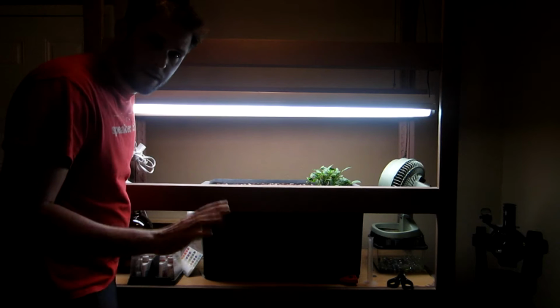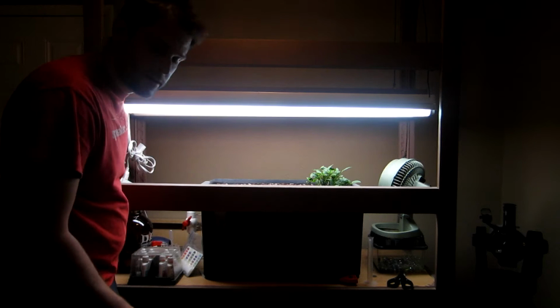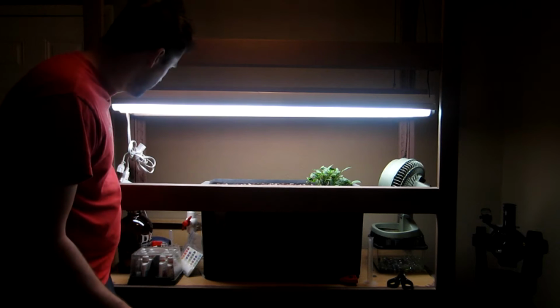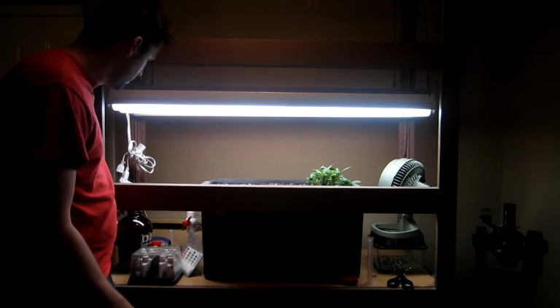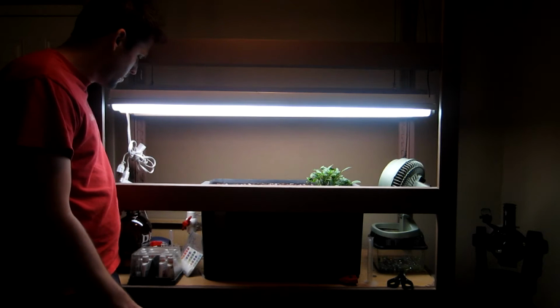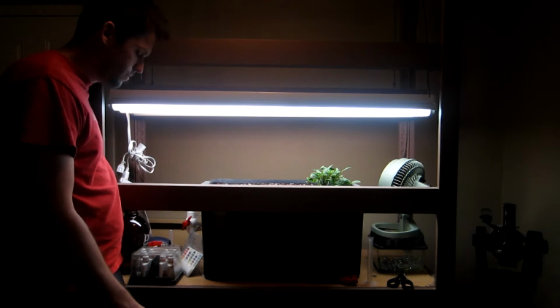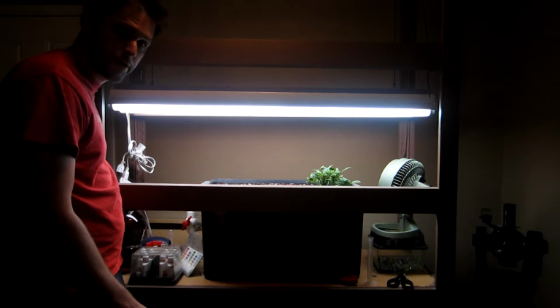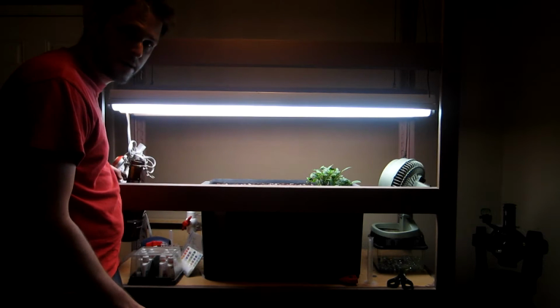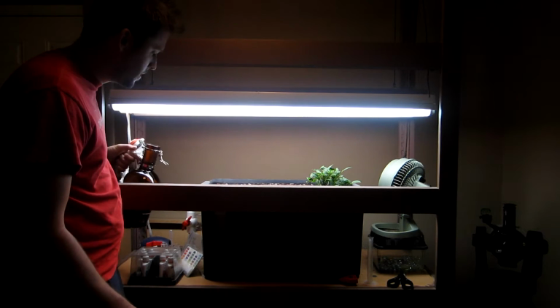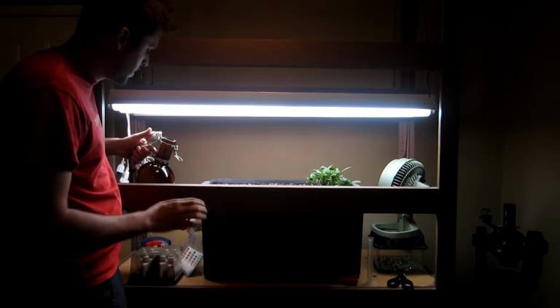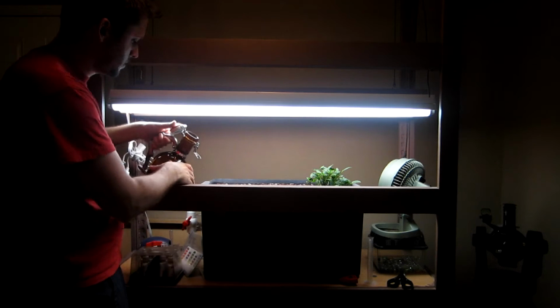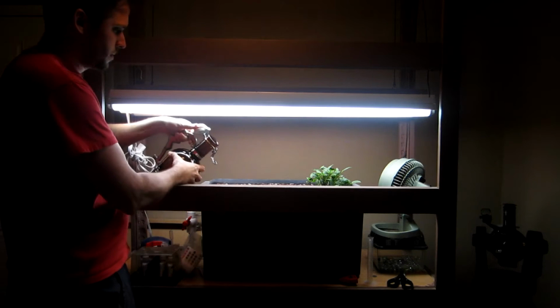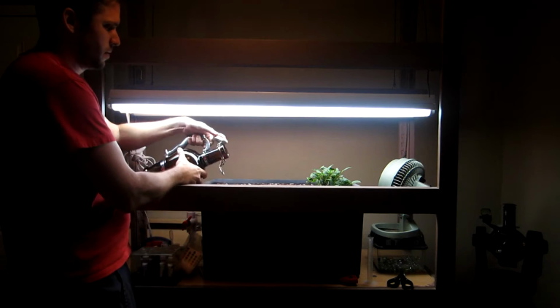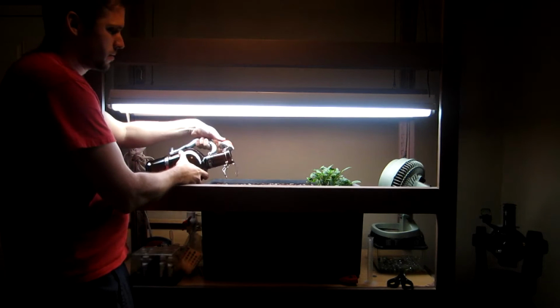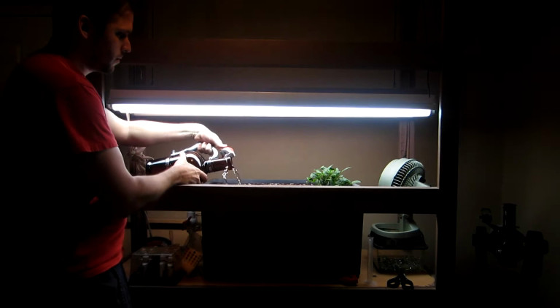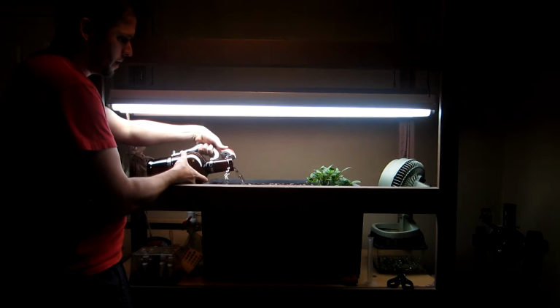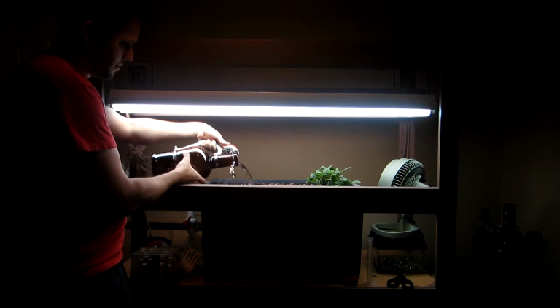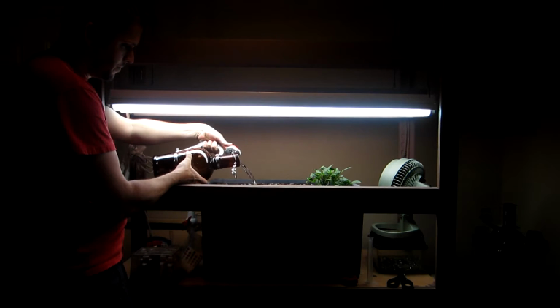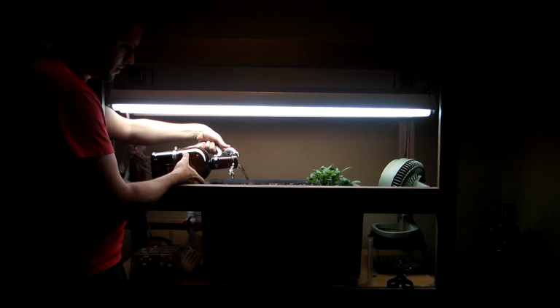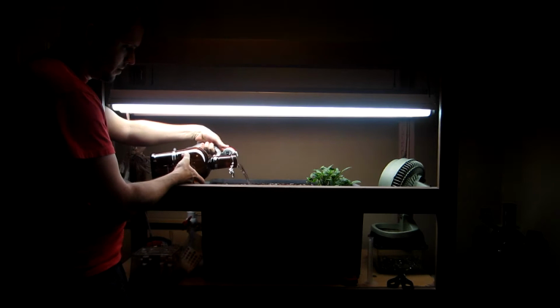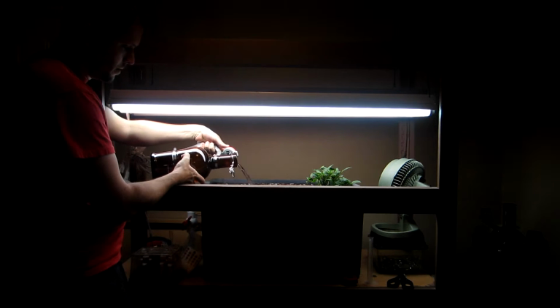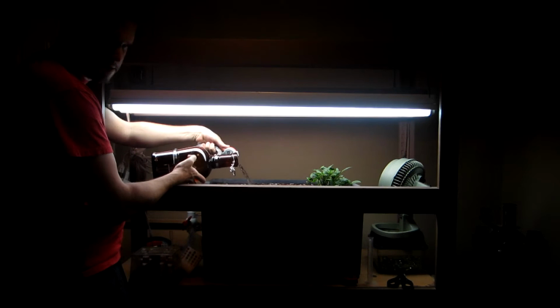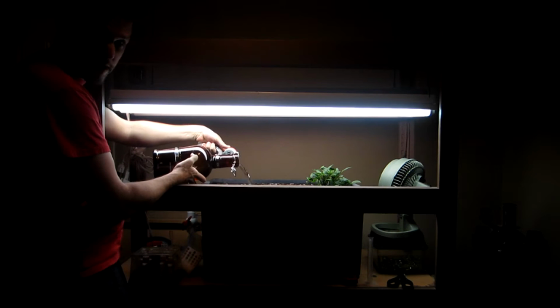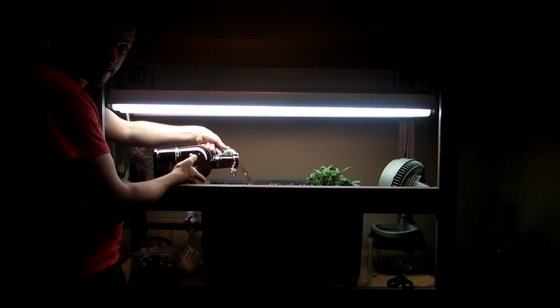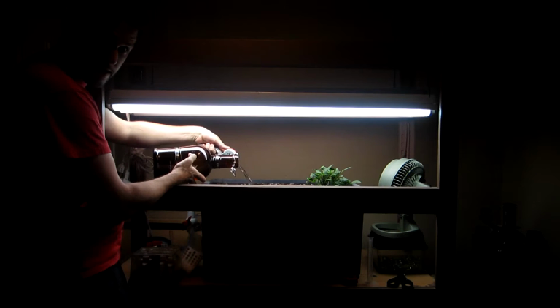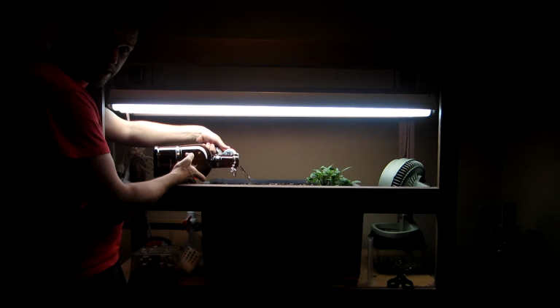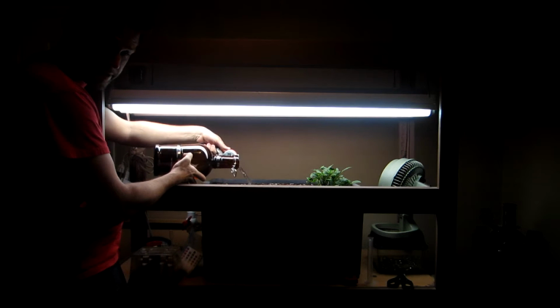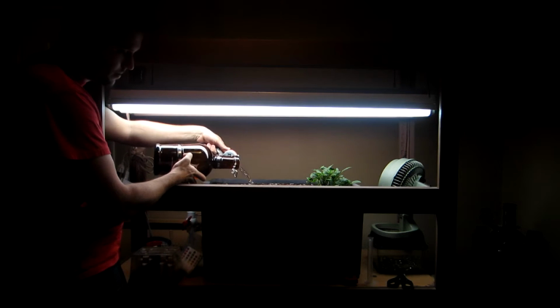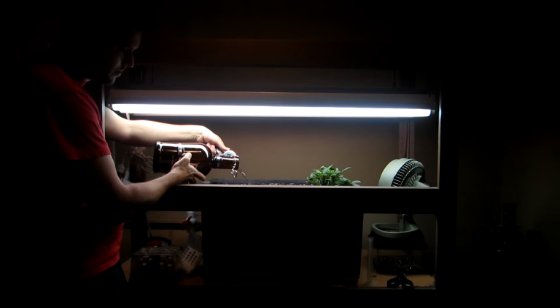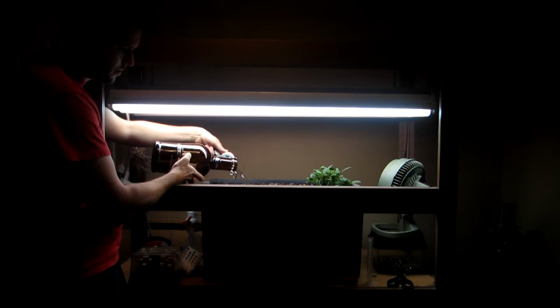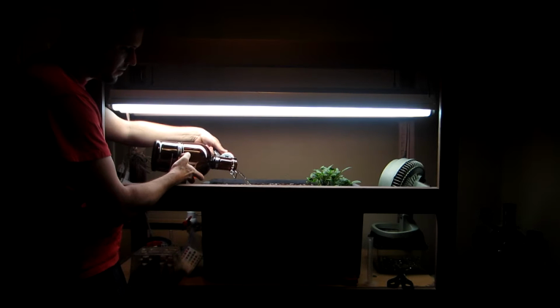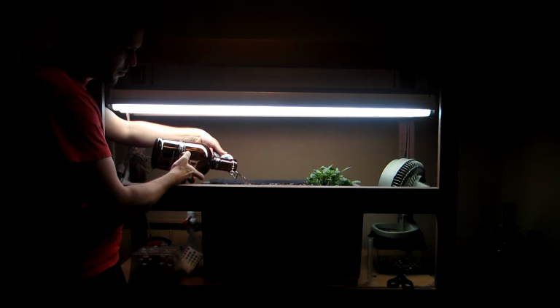Hi everybody, Shane here with another update on my Alka-Pox. Just doing the water top up here. I use this growler because it's exactly two liters, so it's easy for measurement.